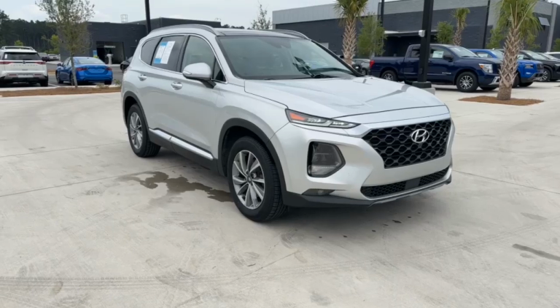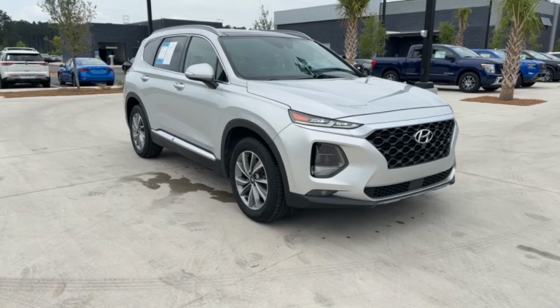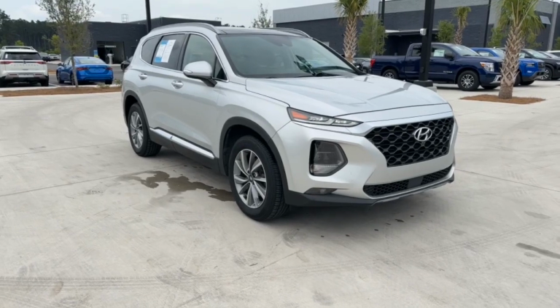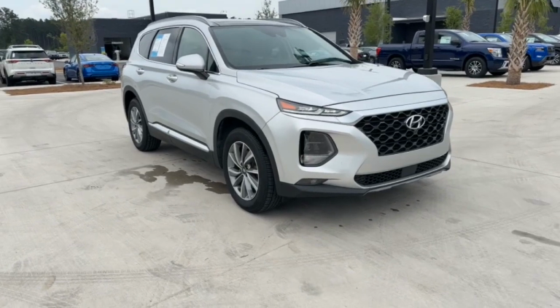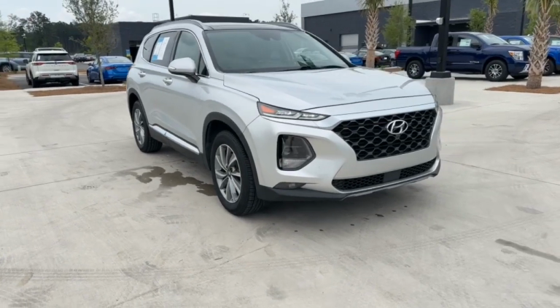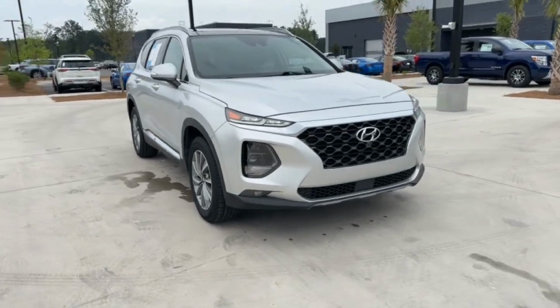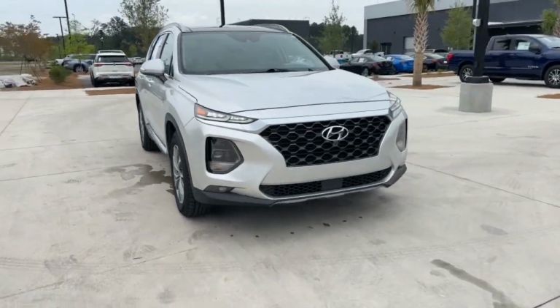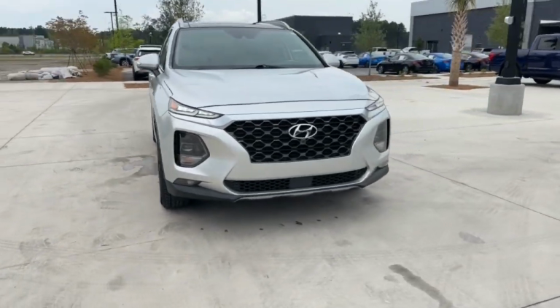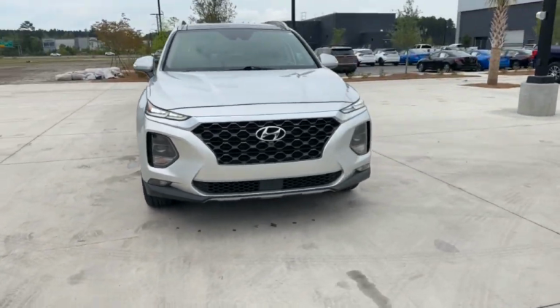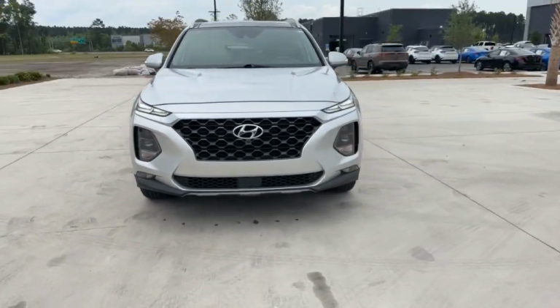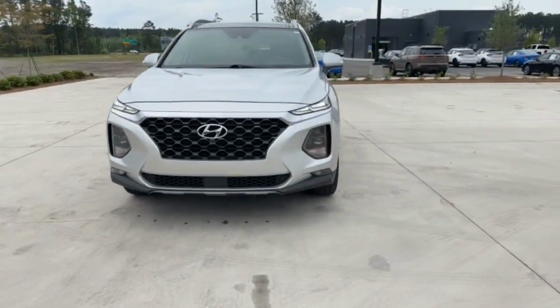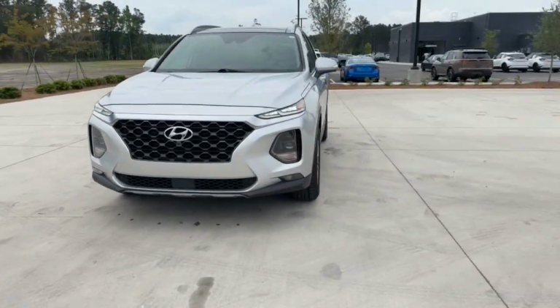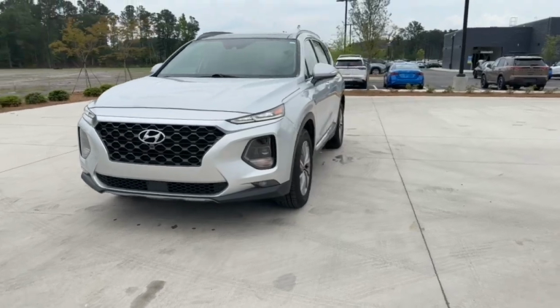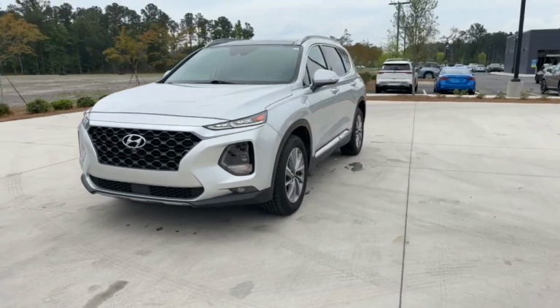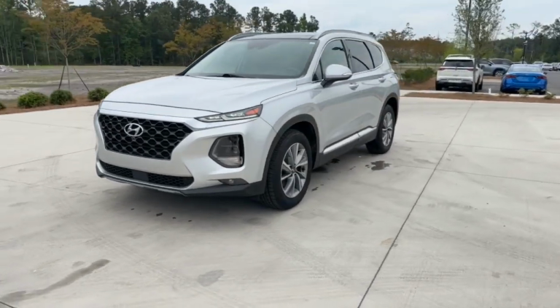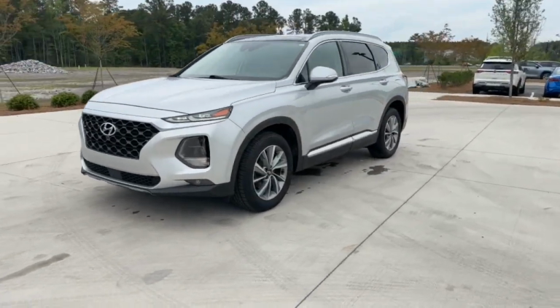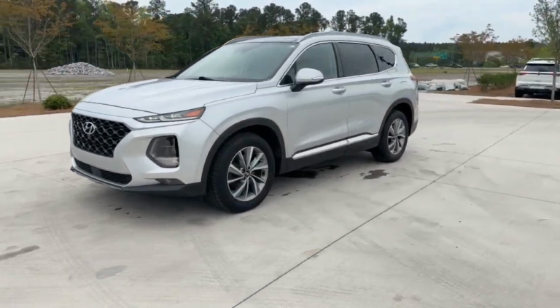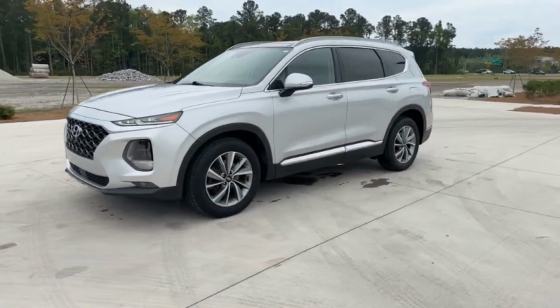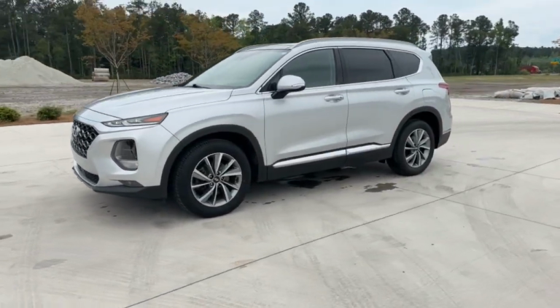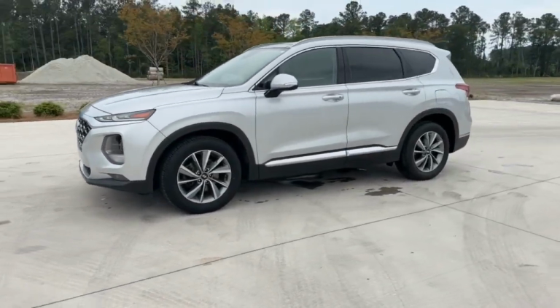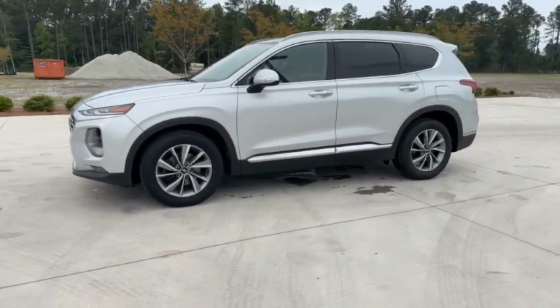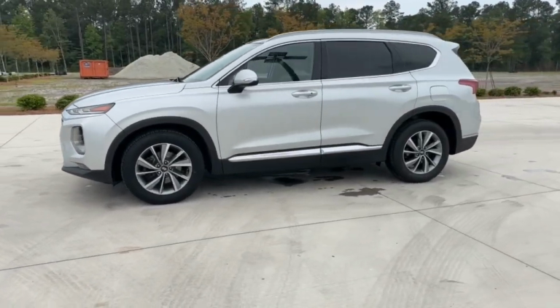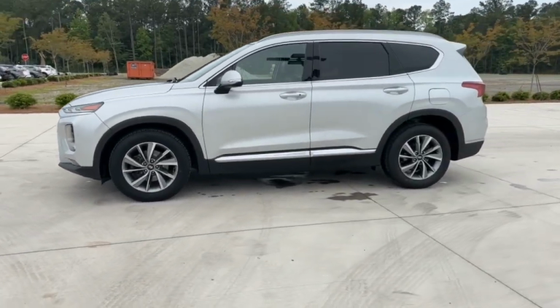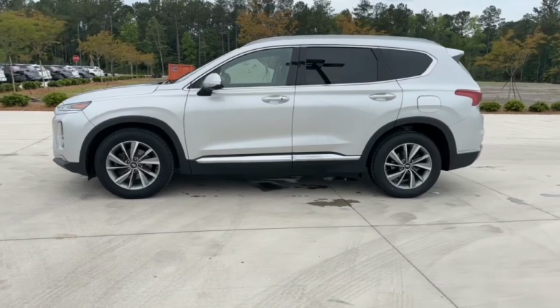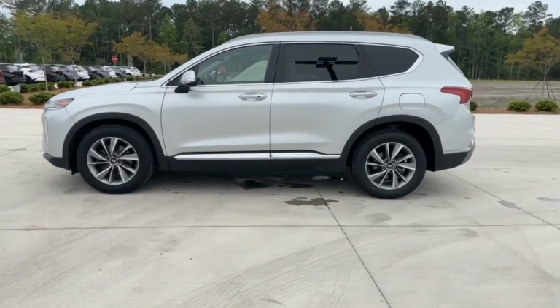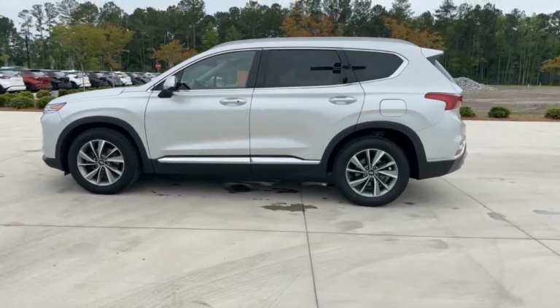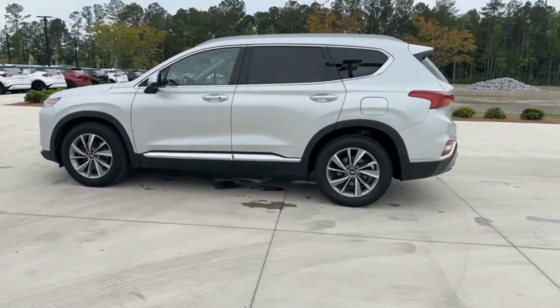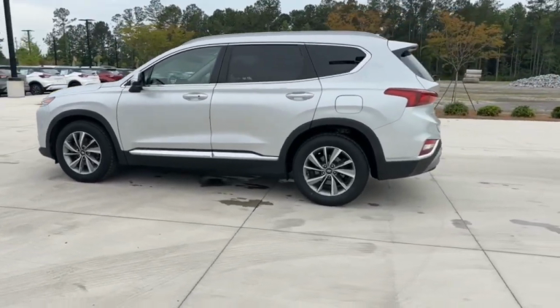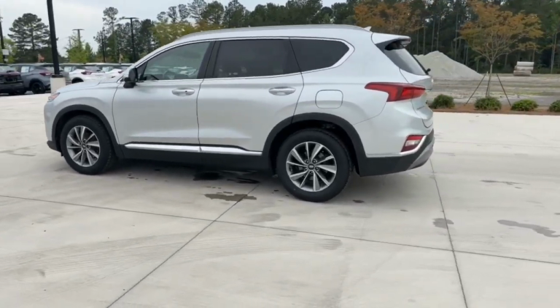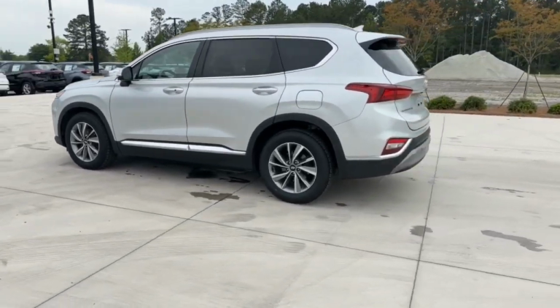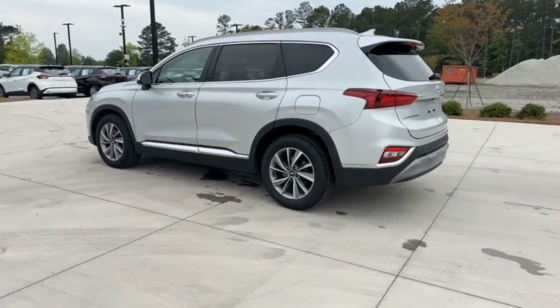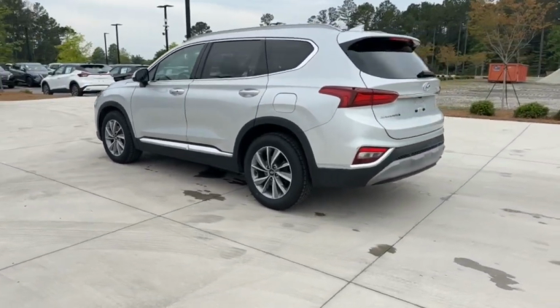Enjoy the view of this 2019 Hyundai Santa Fe. With less than 70,000 miles on the odometer, this vehicle provides excellent value. Relax and enjoy the road trip in this convenient, well-equipped Santa Fe.